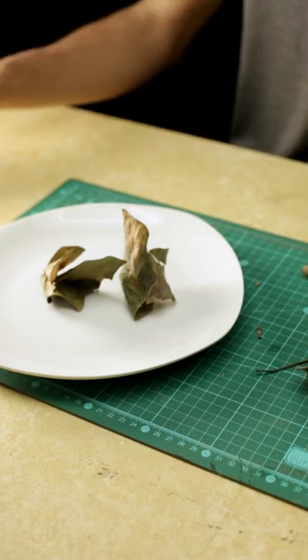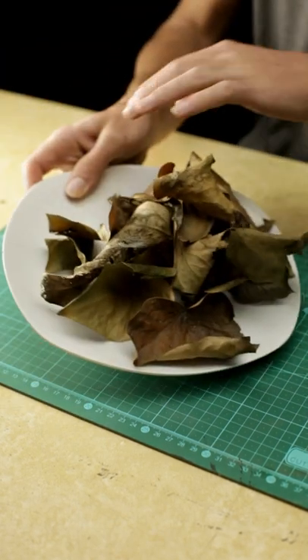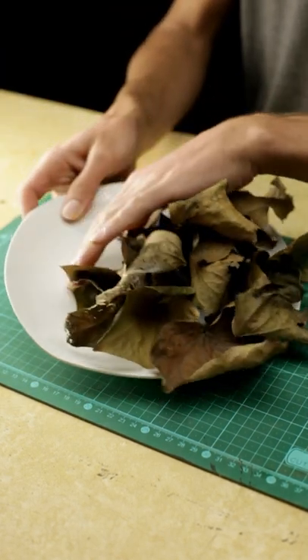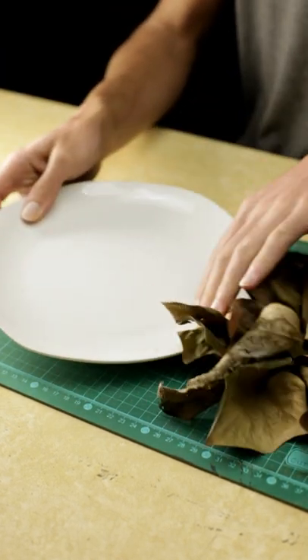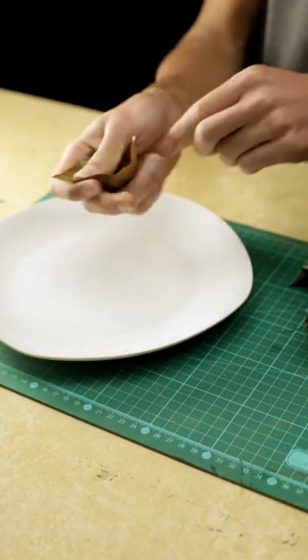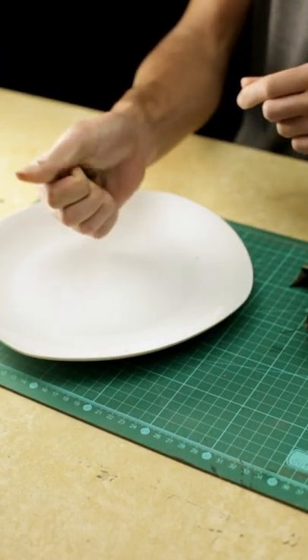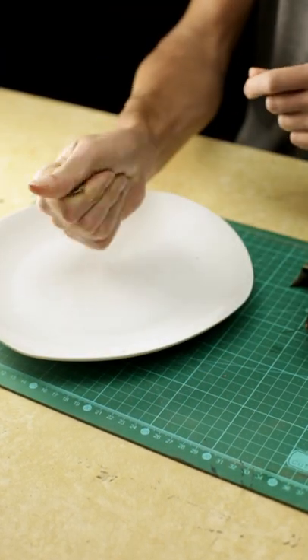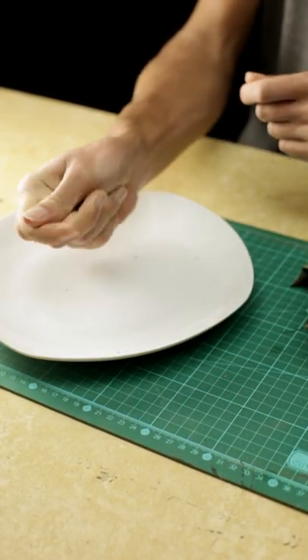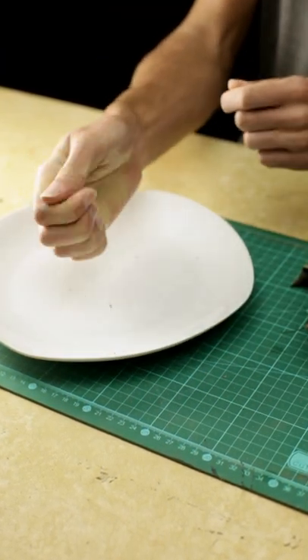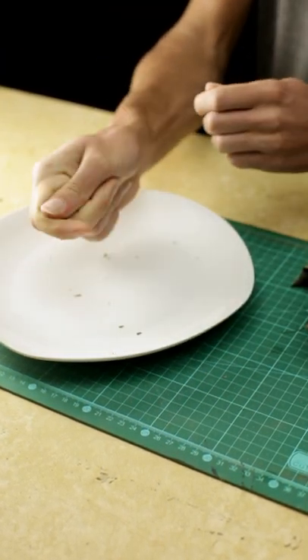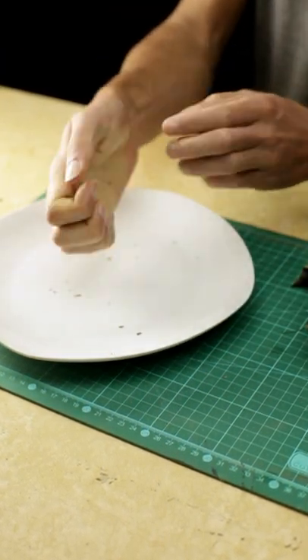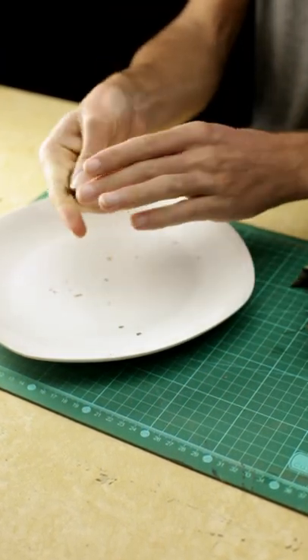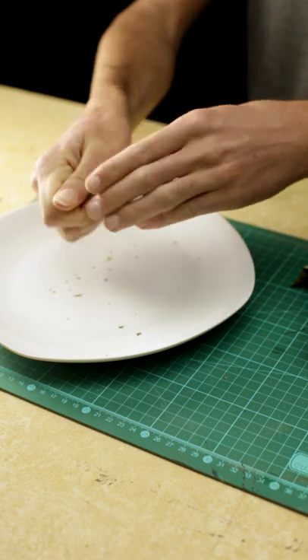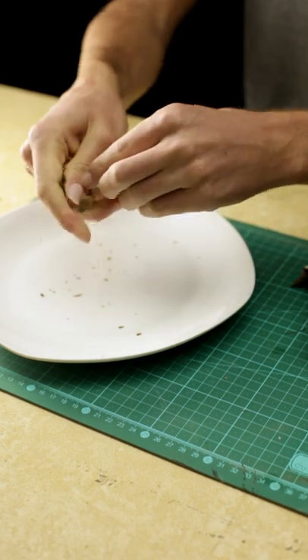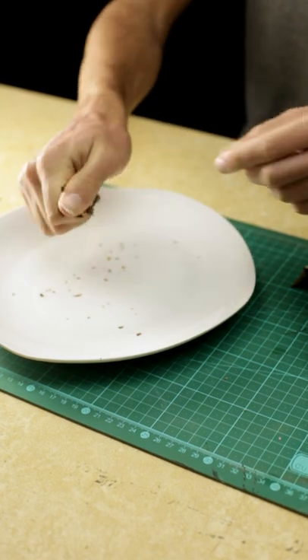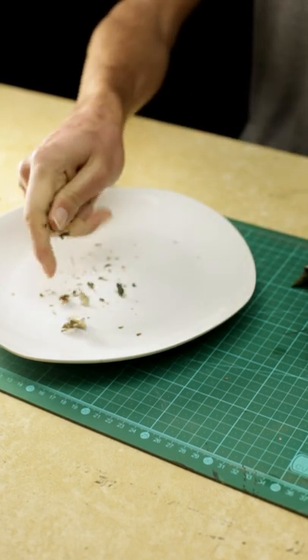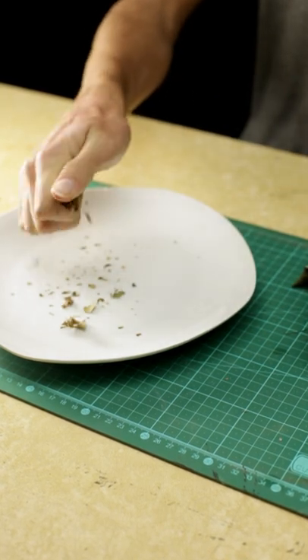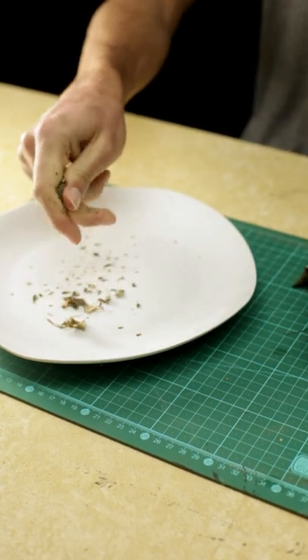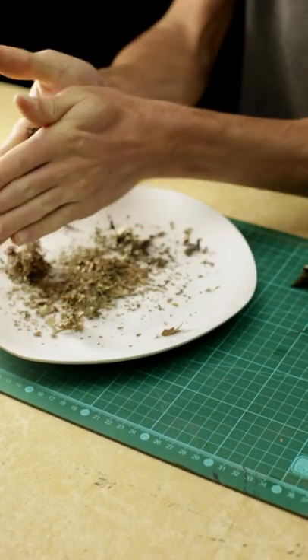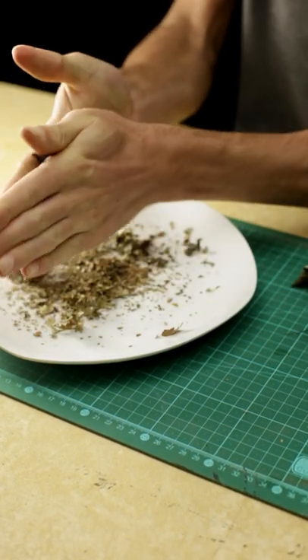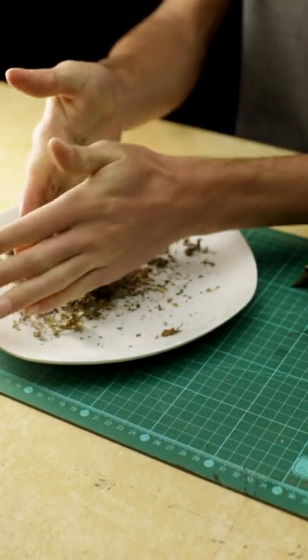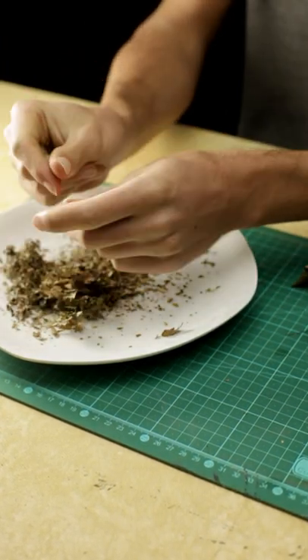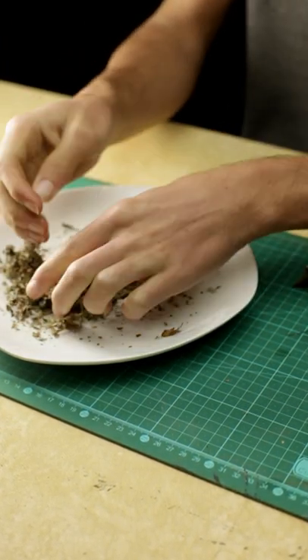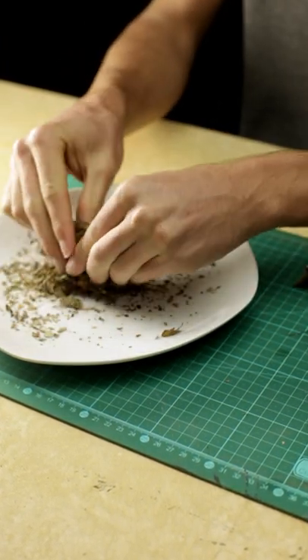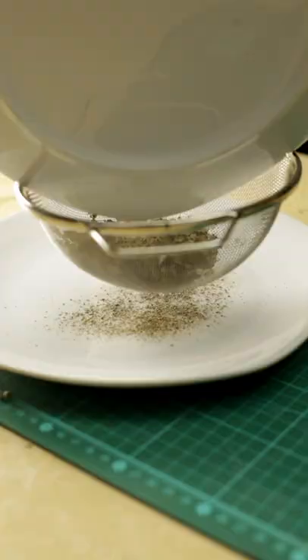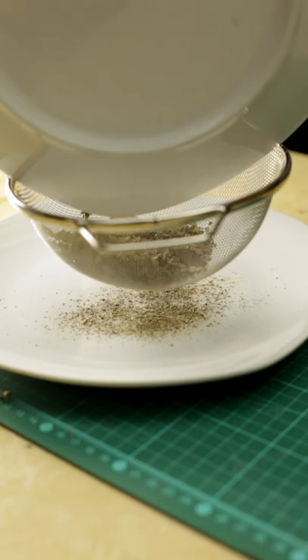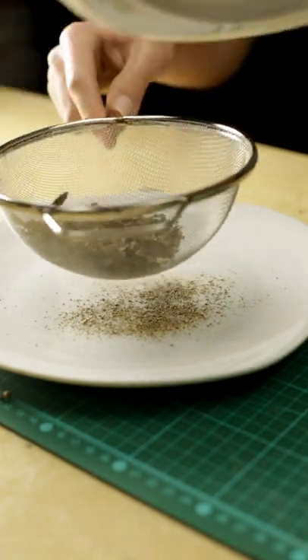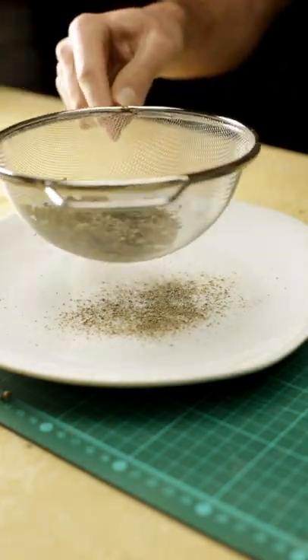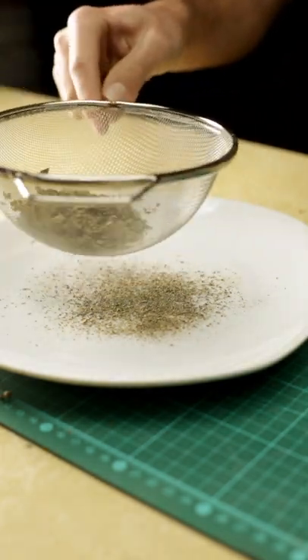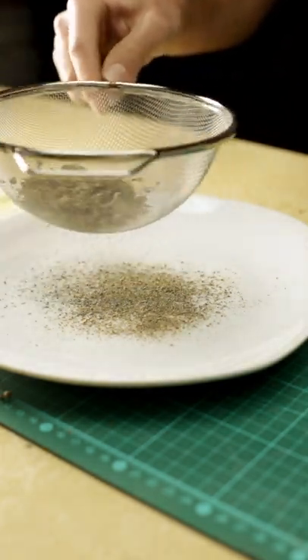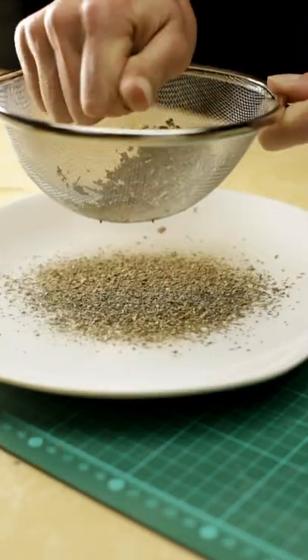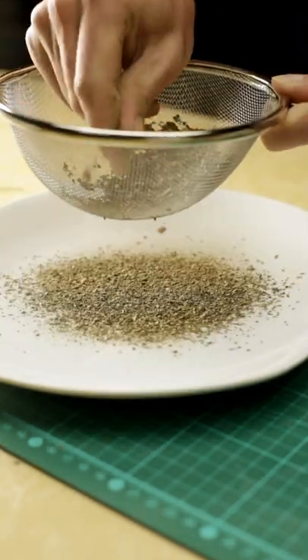Next simply destroy the leaves with your hand like this. It's really not that hard, you don't need a blender for this at all. Once done, sieve it to get rid of the large unwanted pieces.